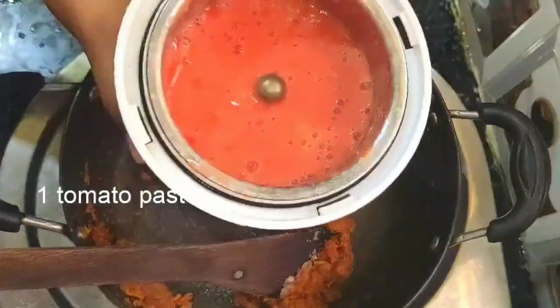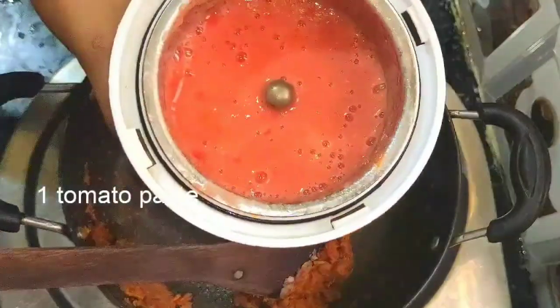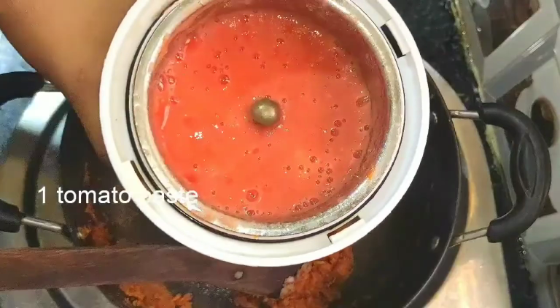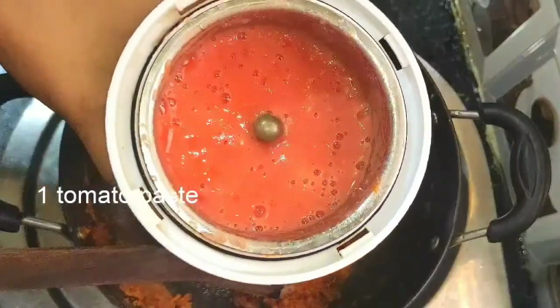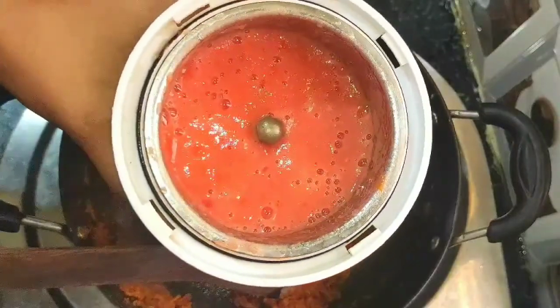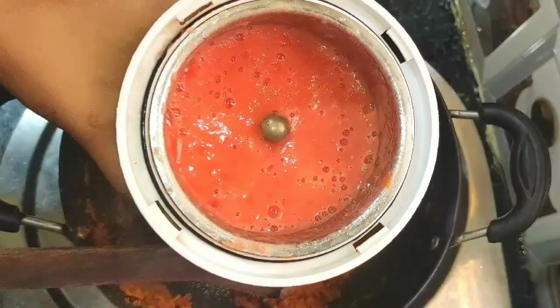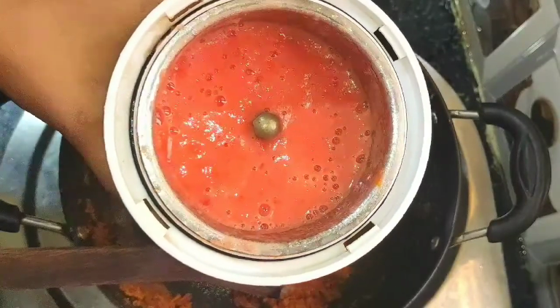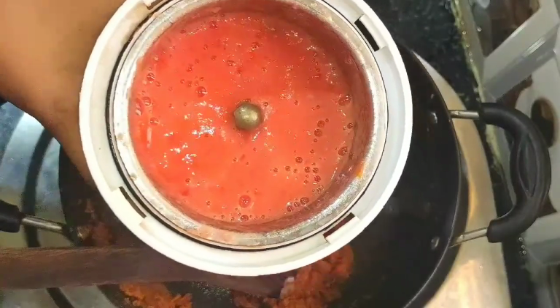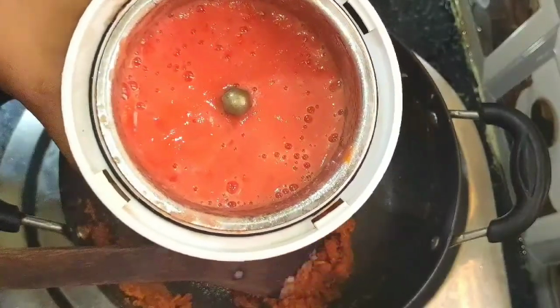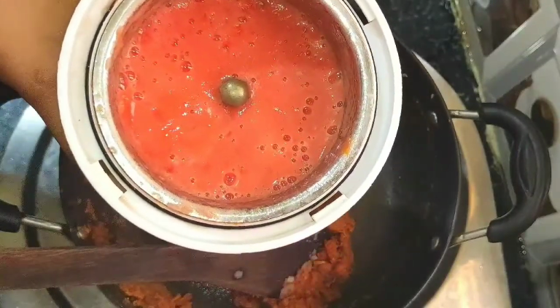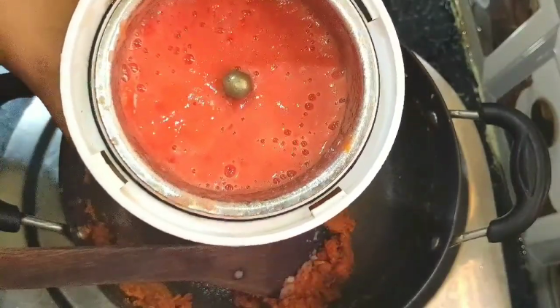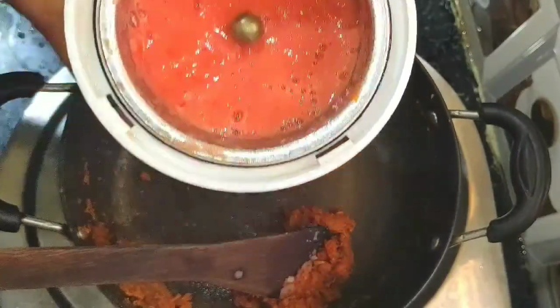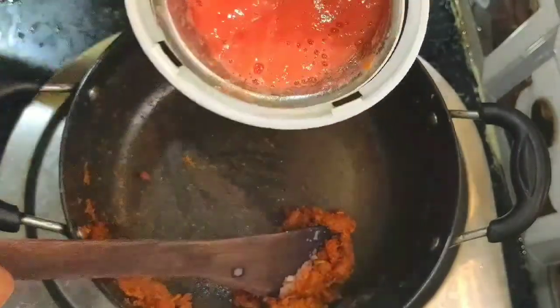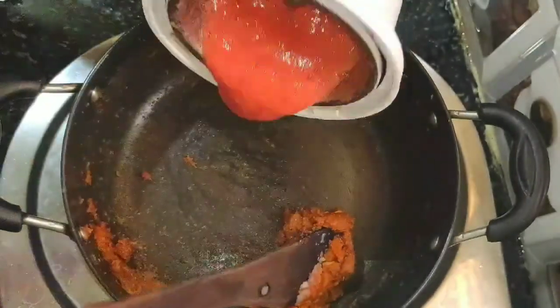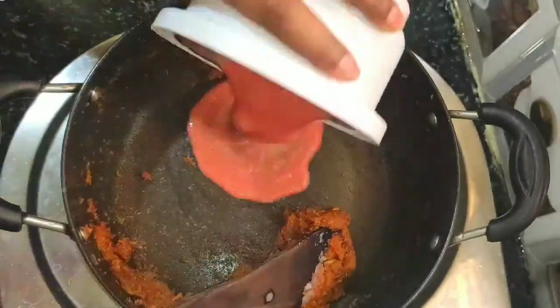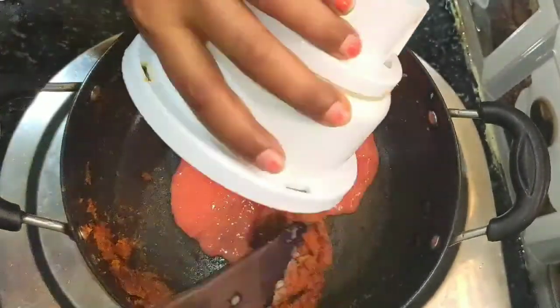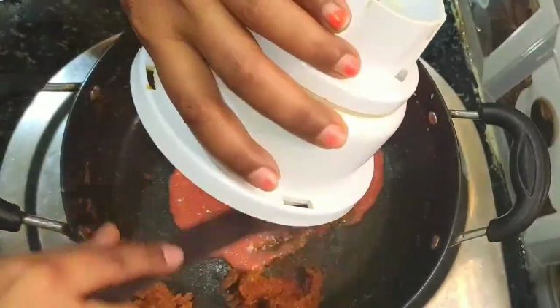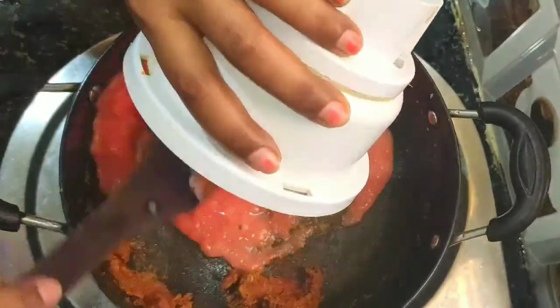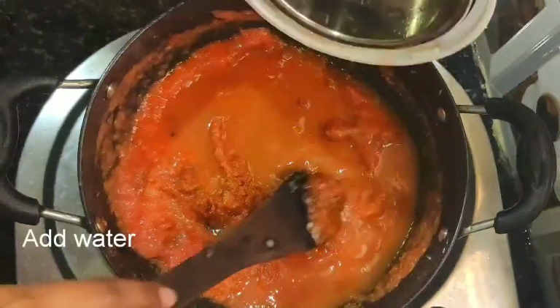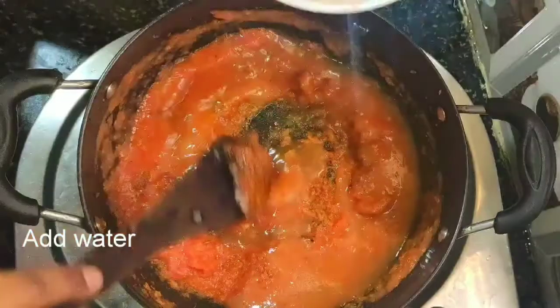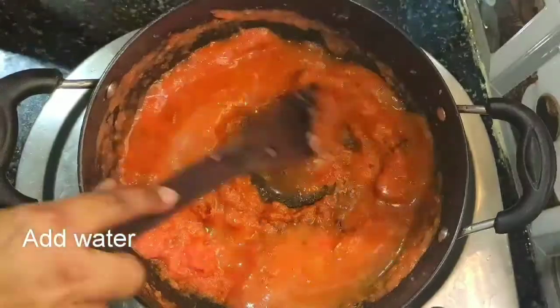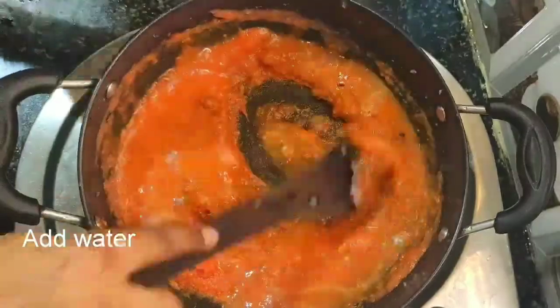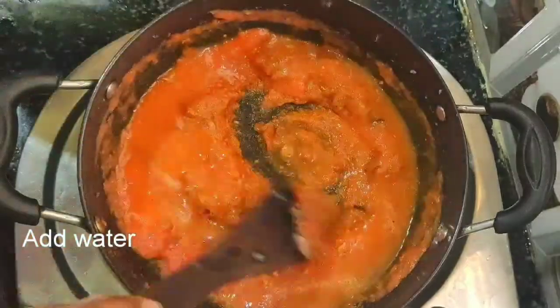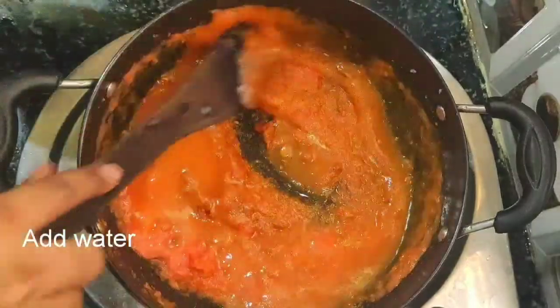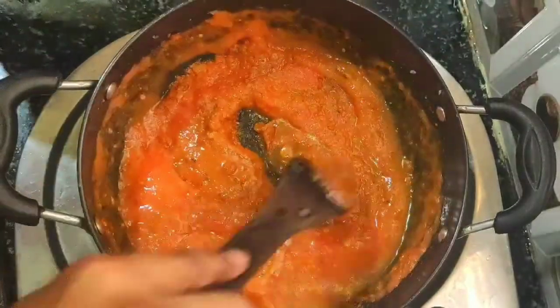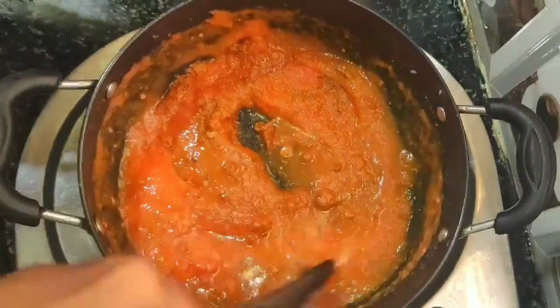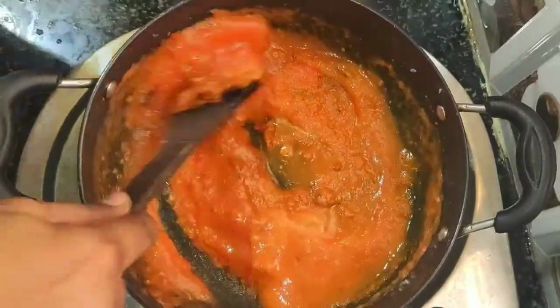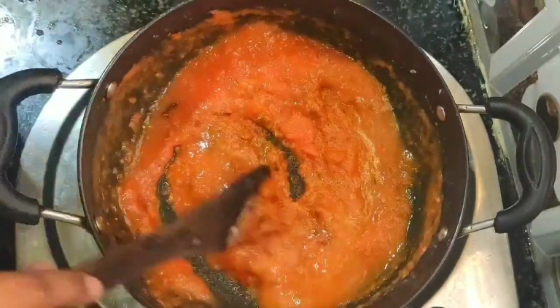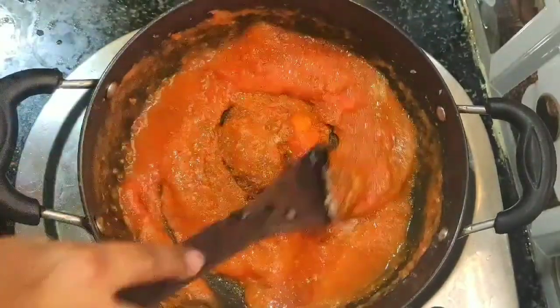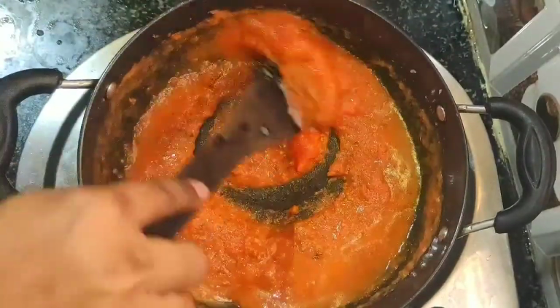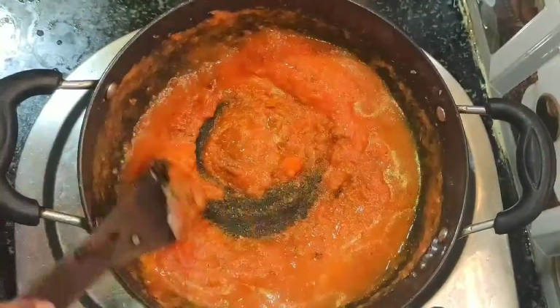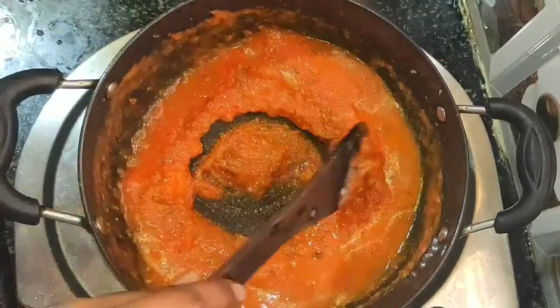Next, add tomato paste — I am using one tomato paste. Then add water — I am using half a tumbler of water — and mix well.